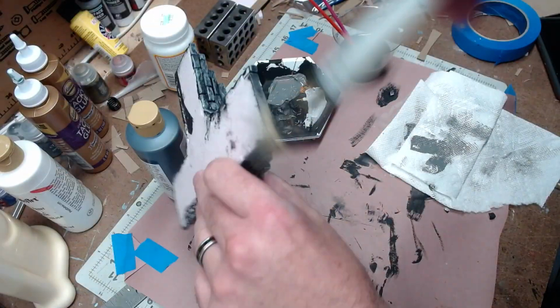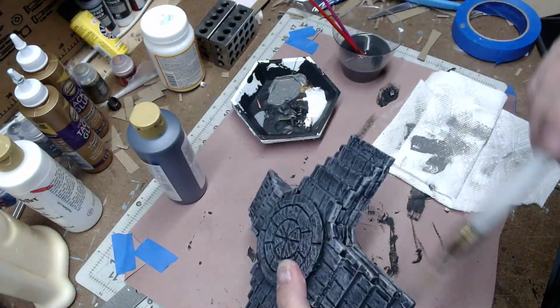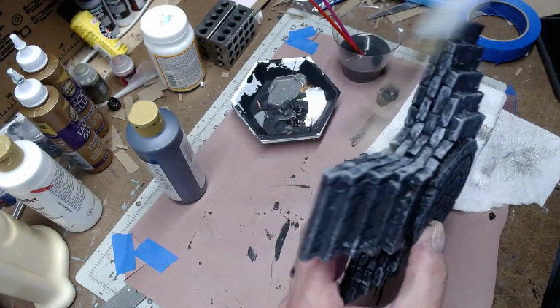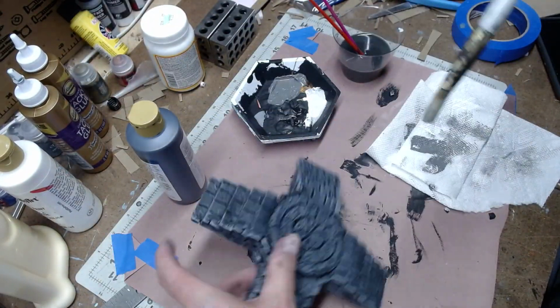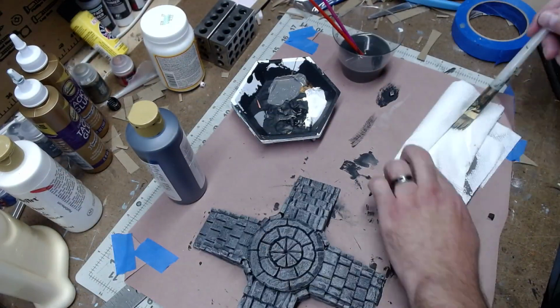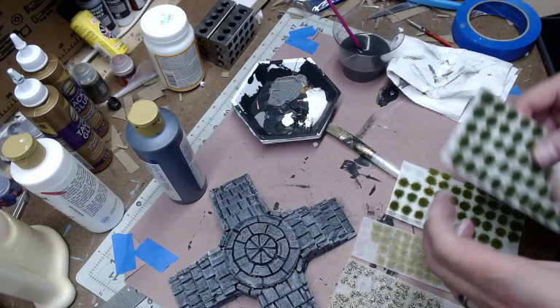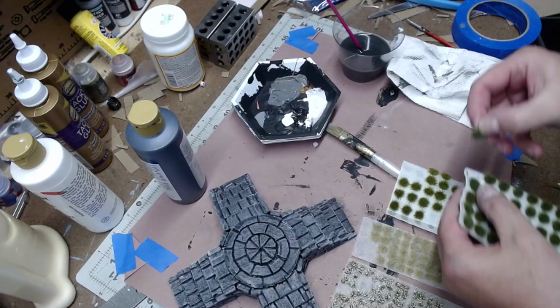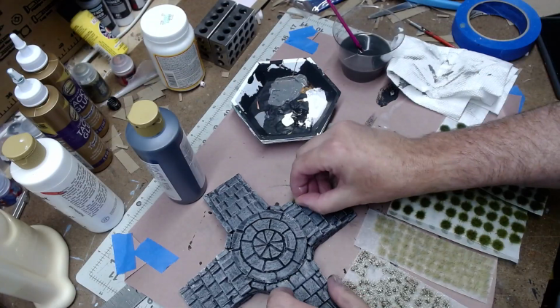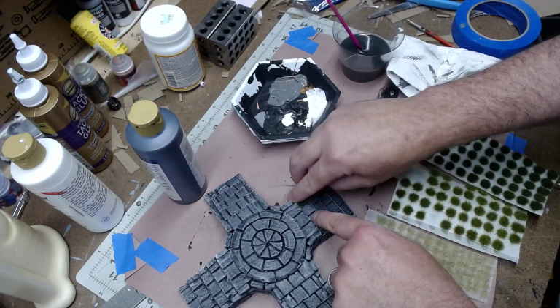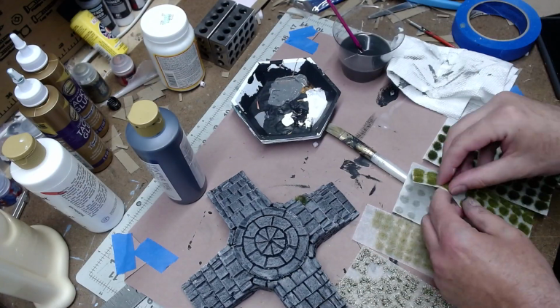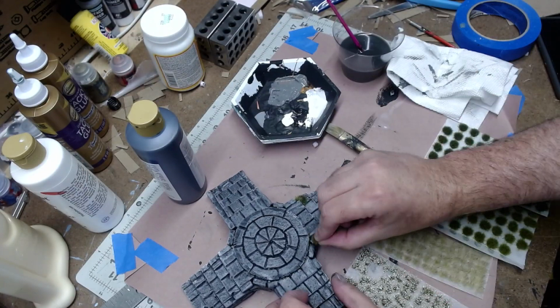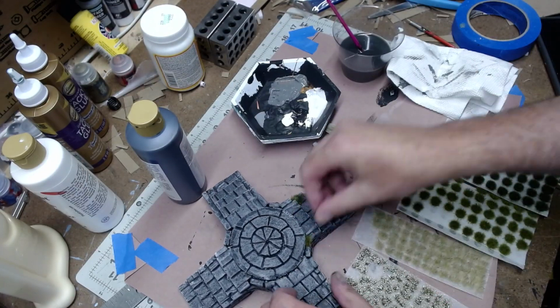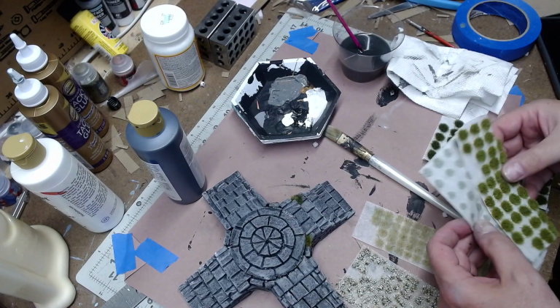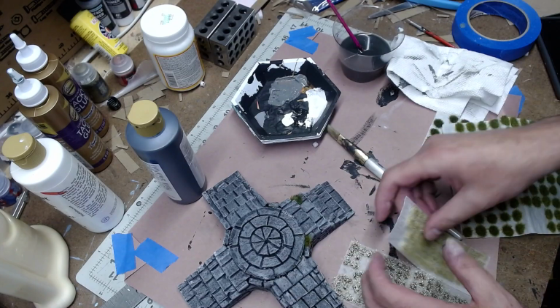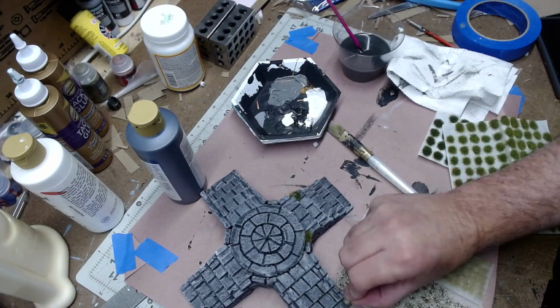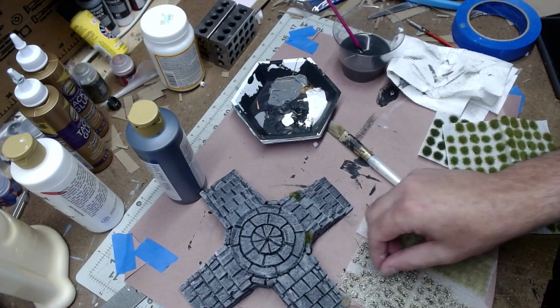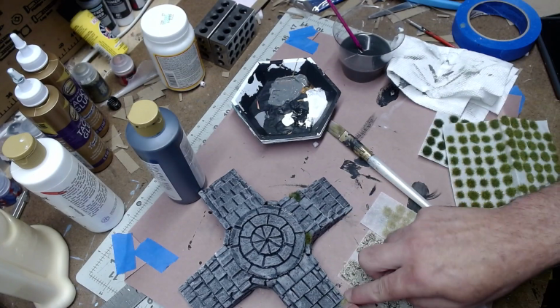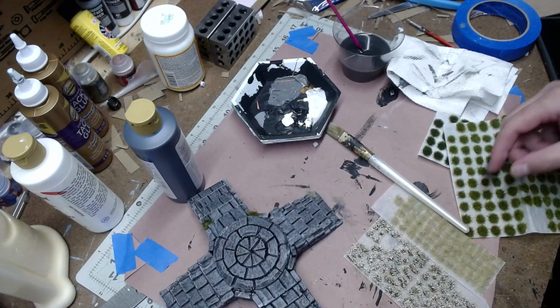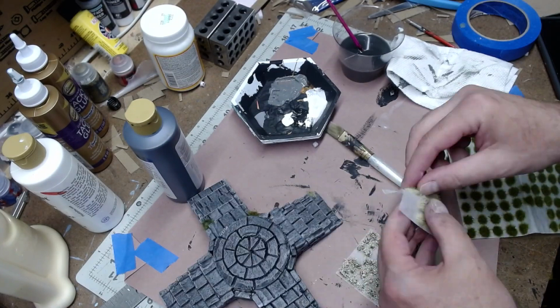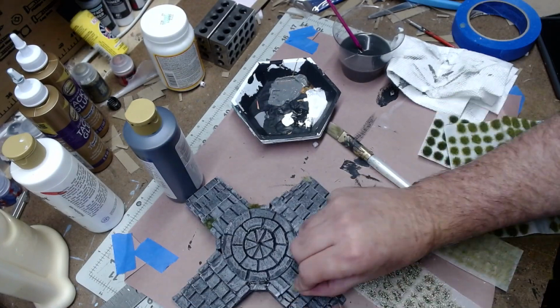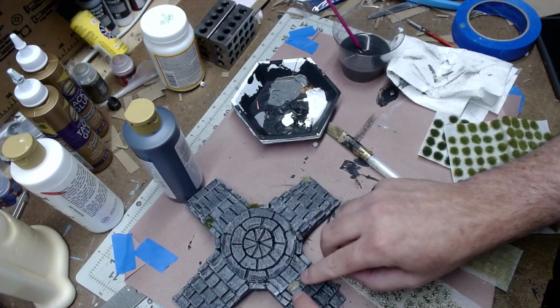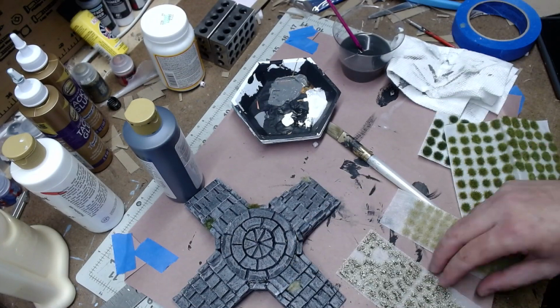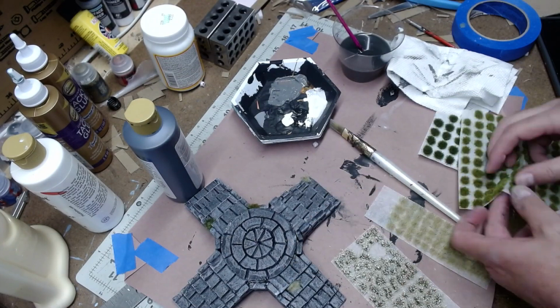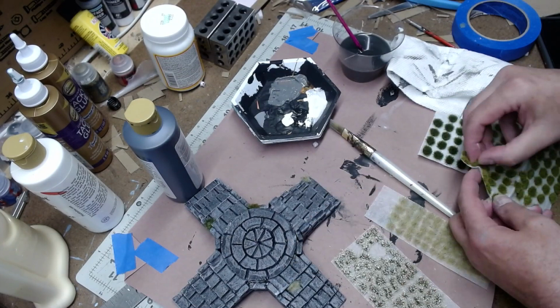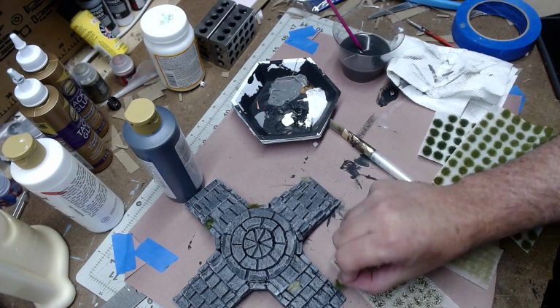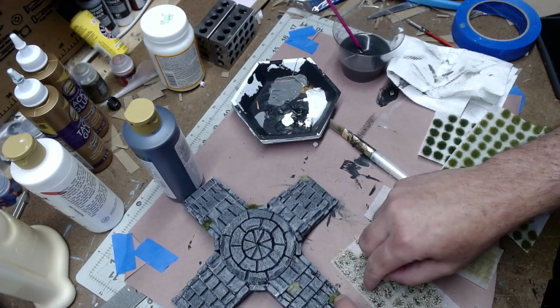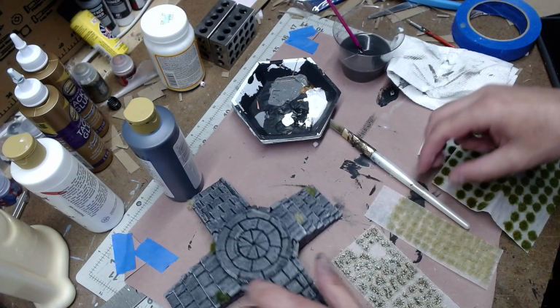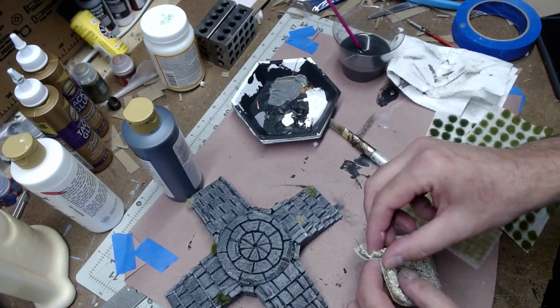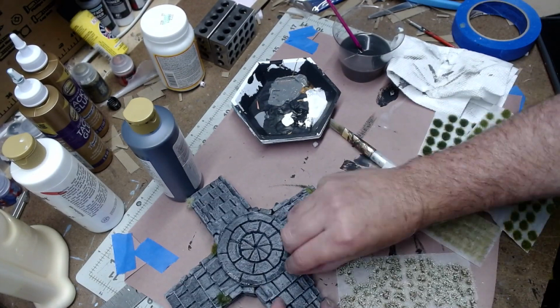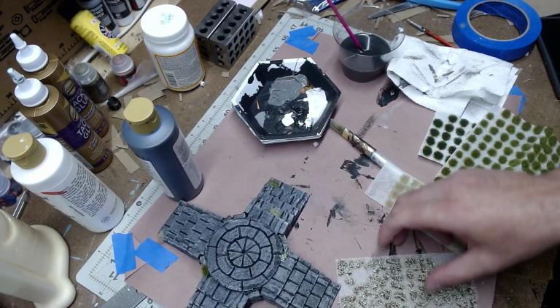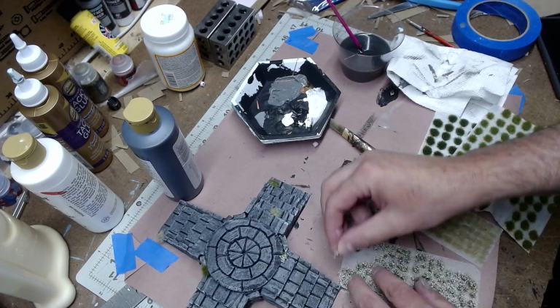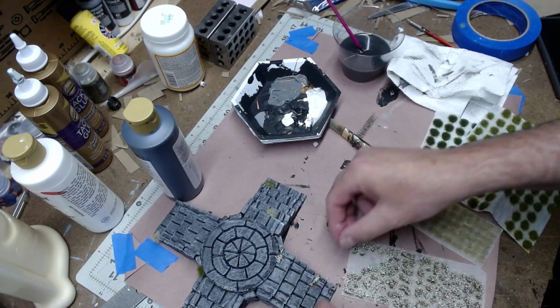After that, I just added some little tufts of grass in various colors in the corners of the steps and in various places to make it look a little more realistic.